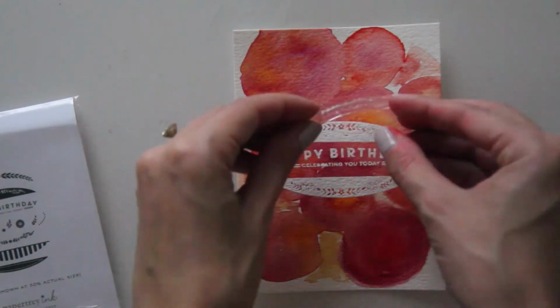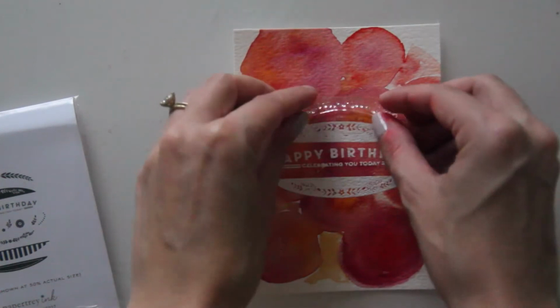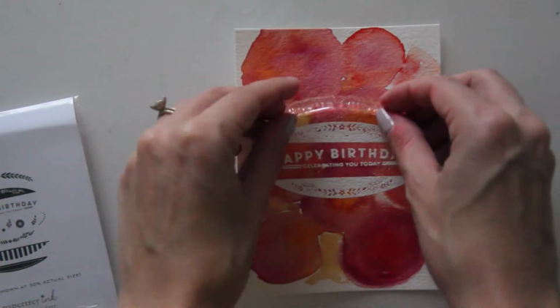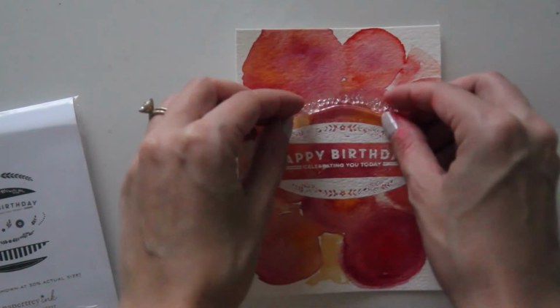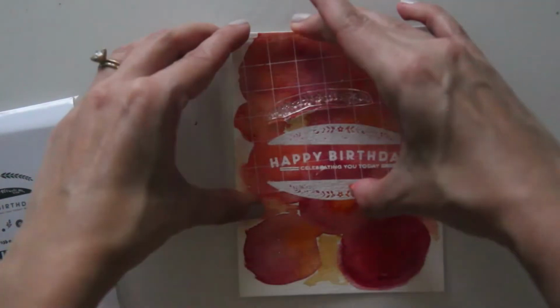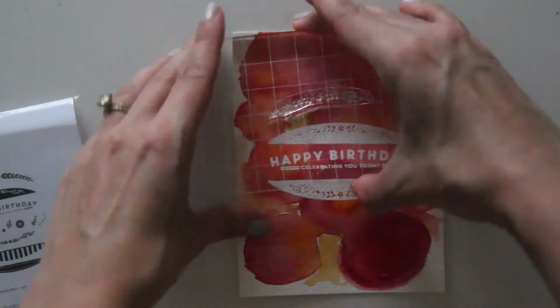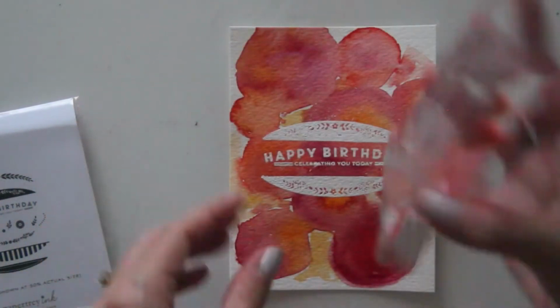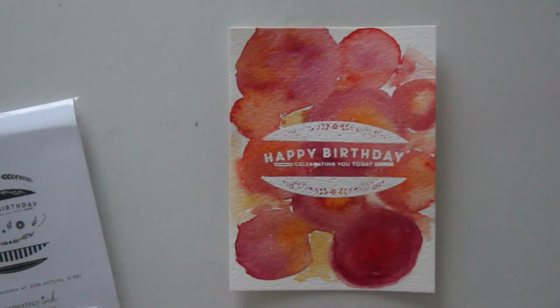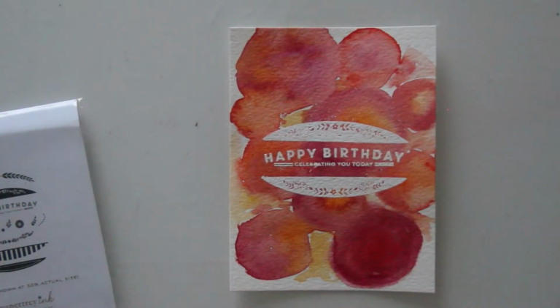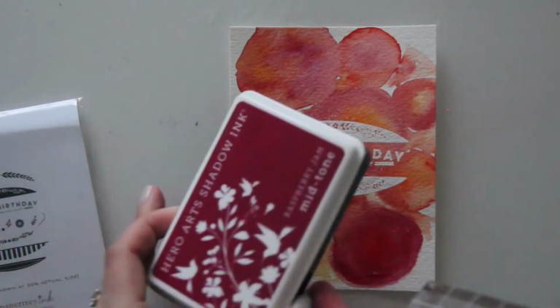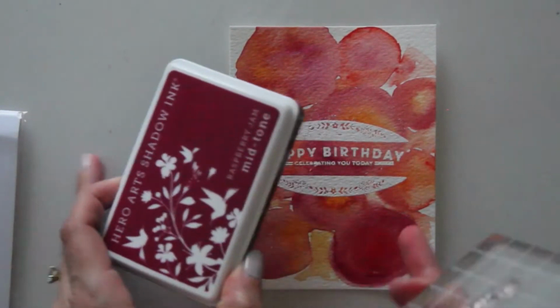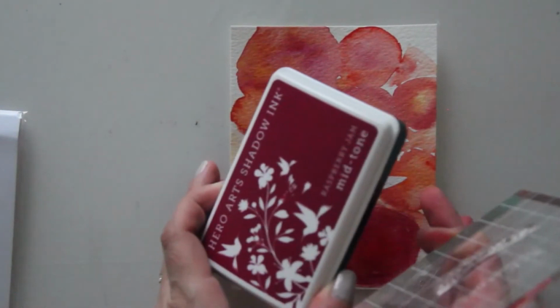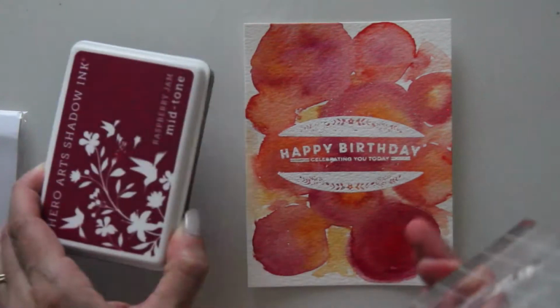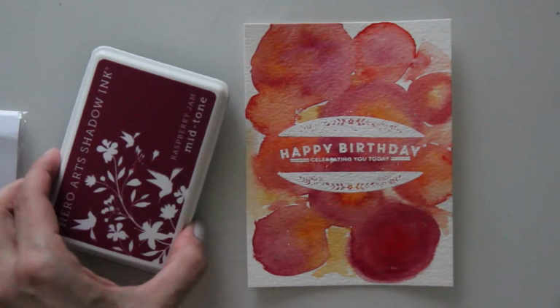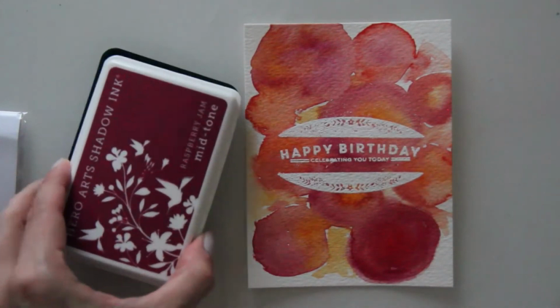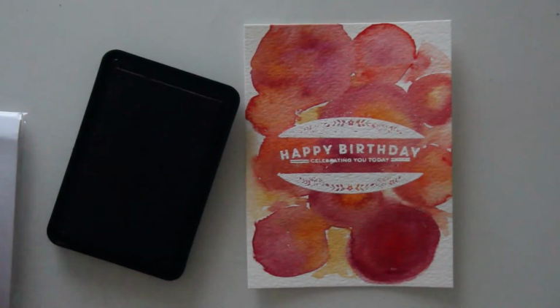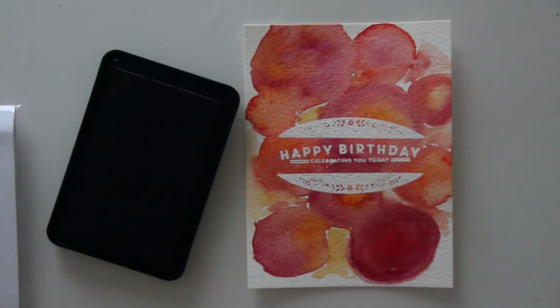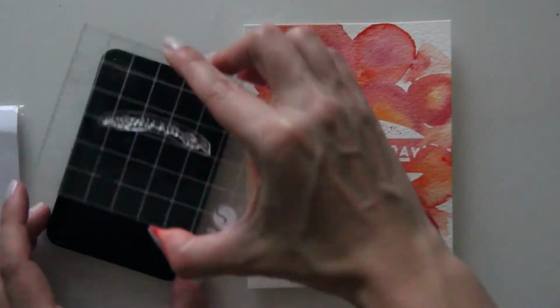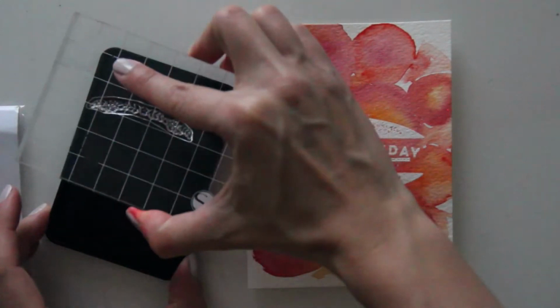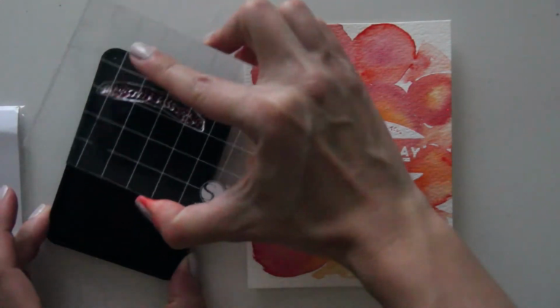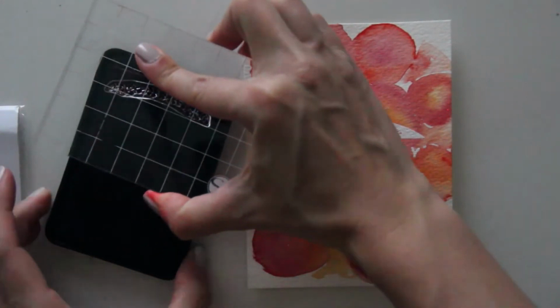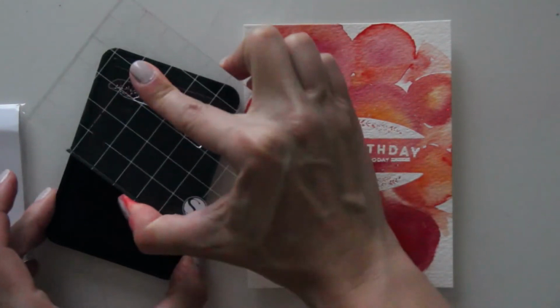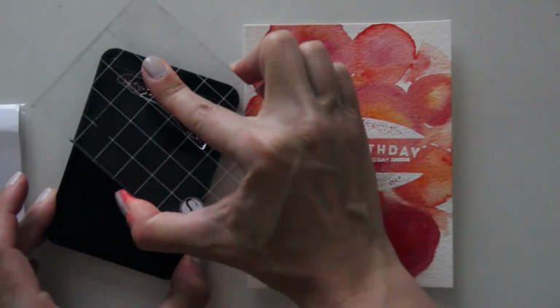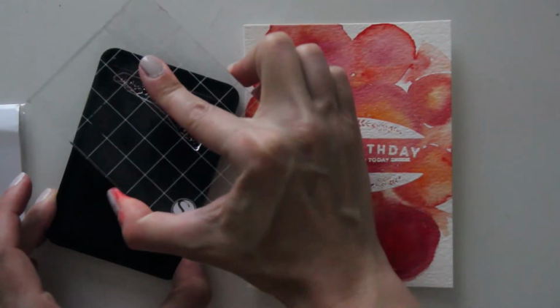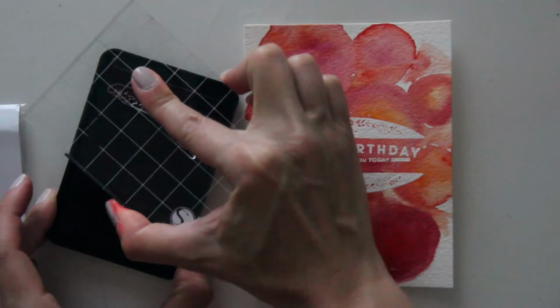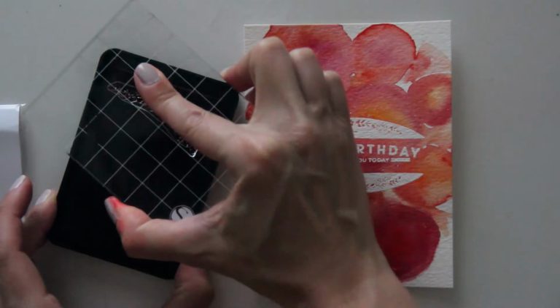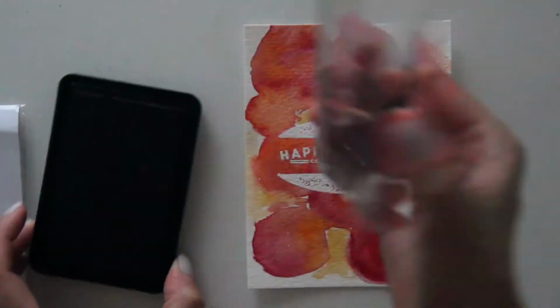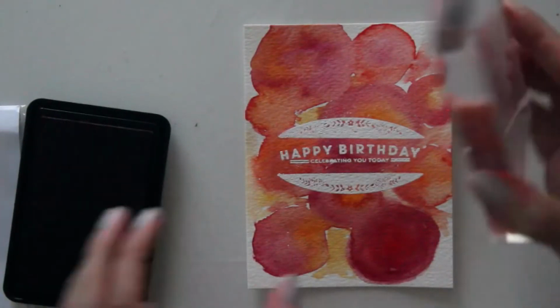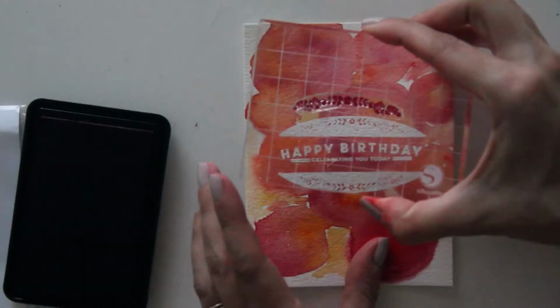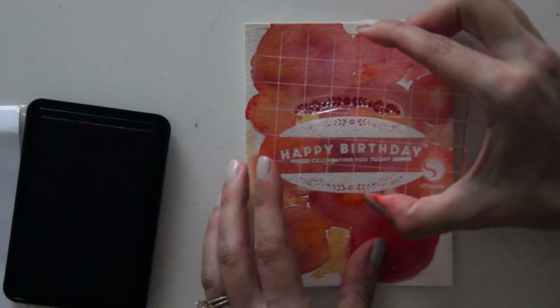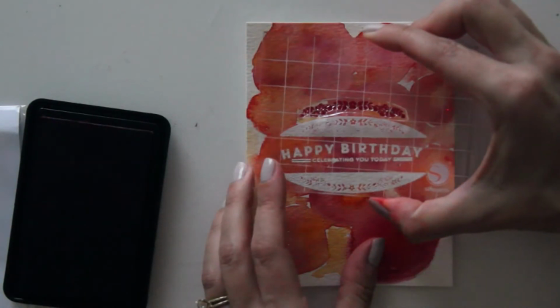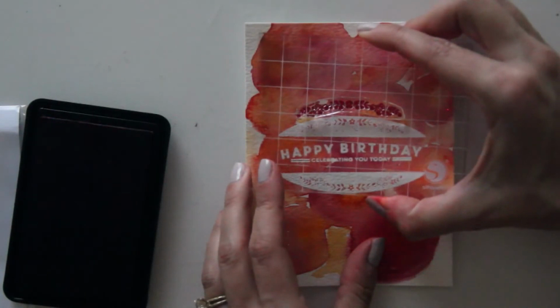I'm using some pretty floral foliage that I'm going to stamp using this Hero Arts Raspberry Jam ink — one of my favorite colors that I thought coordinated really well with the color scheme here. I'm just going to stamp that above and below my focal point.